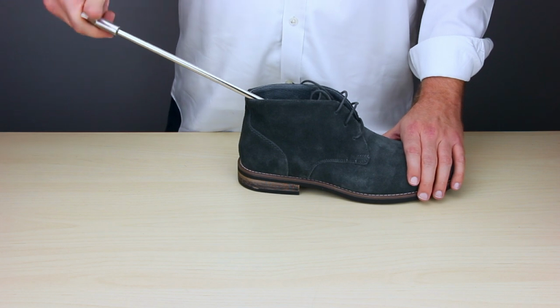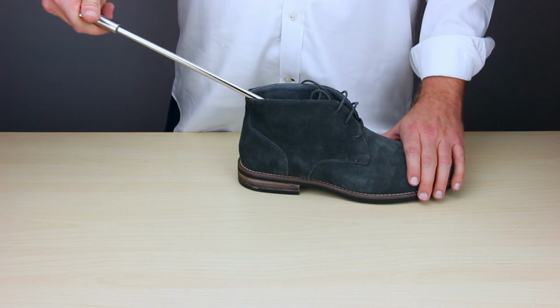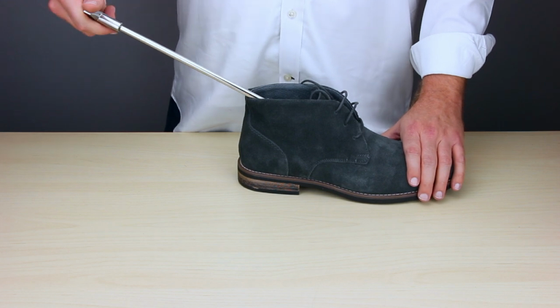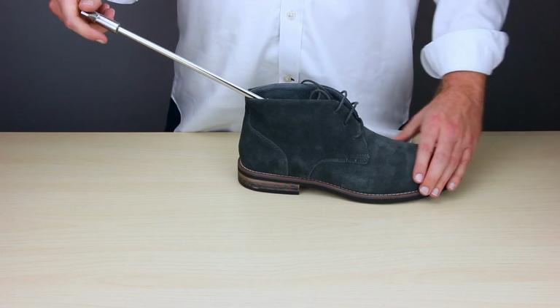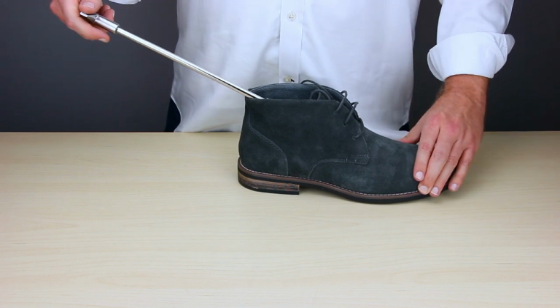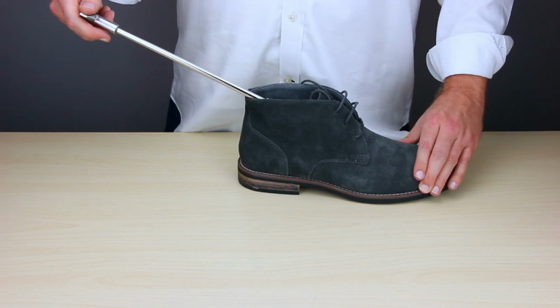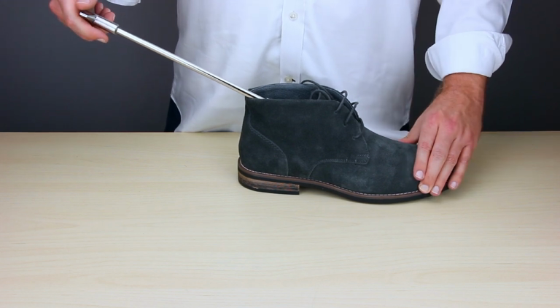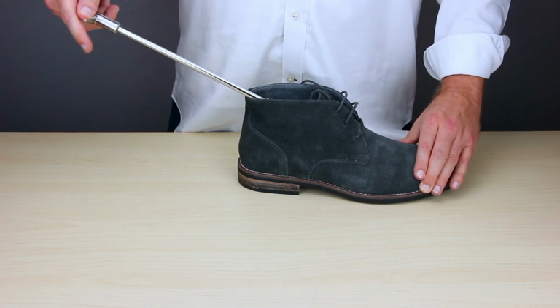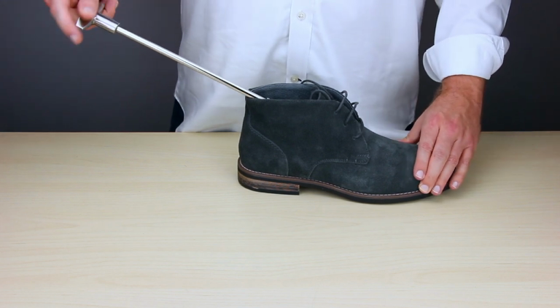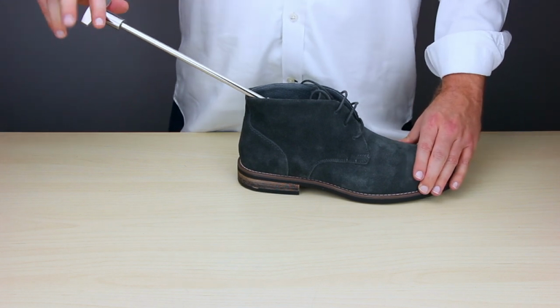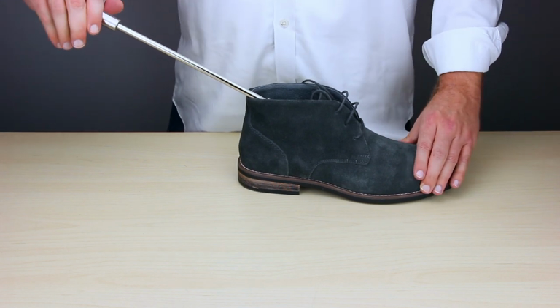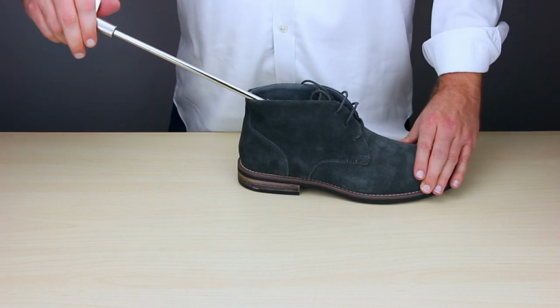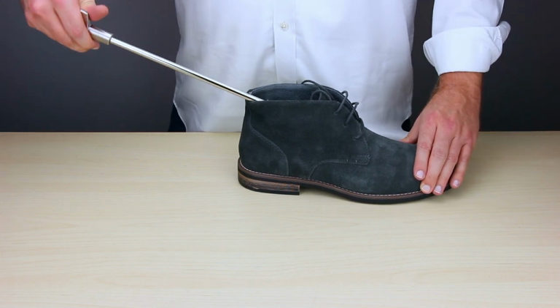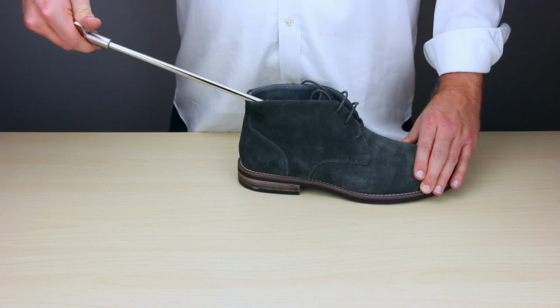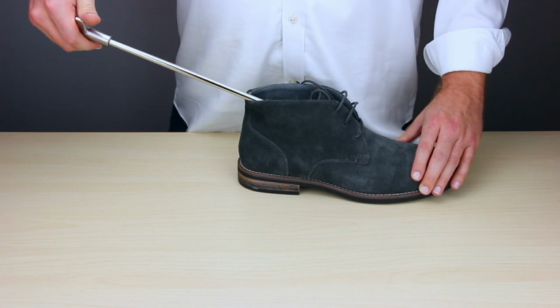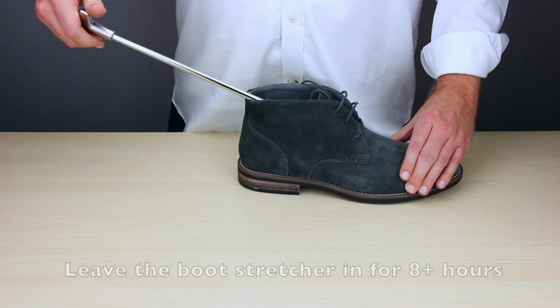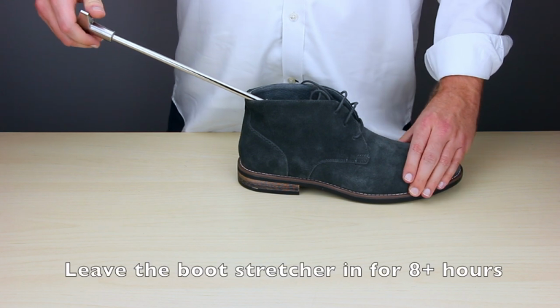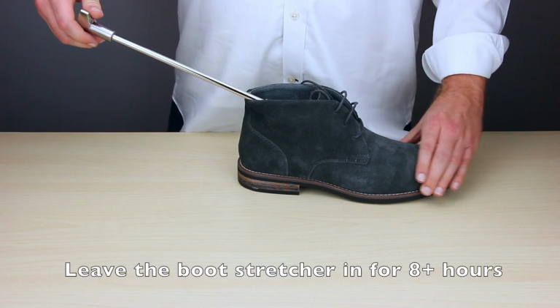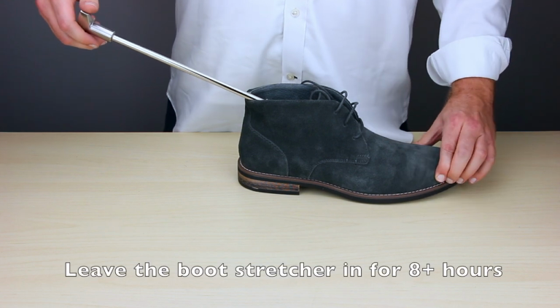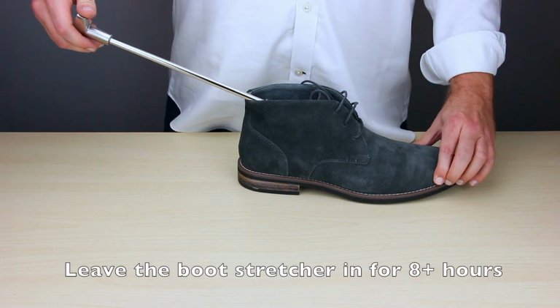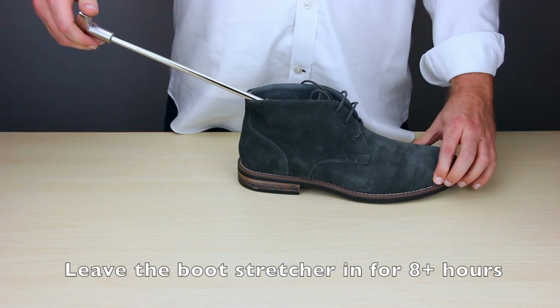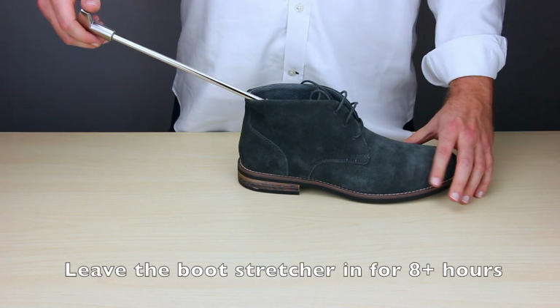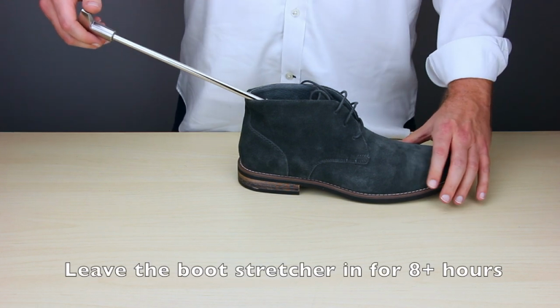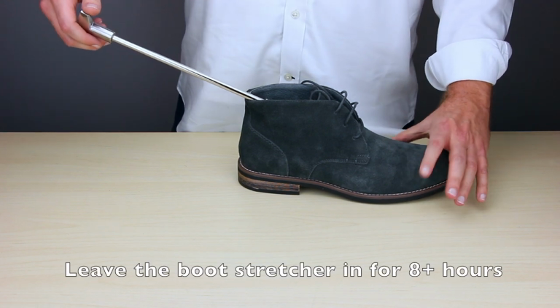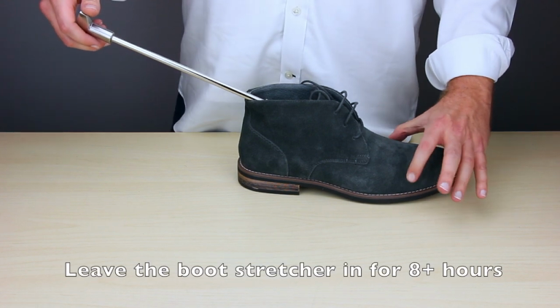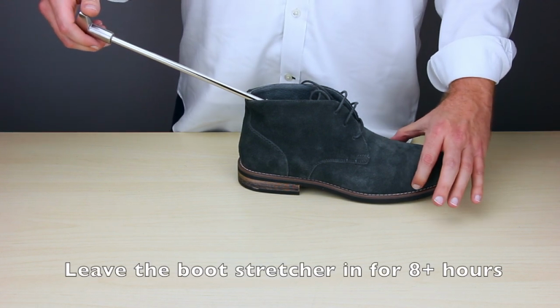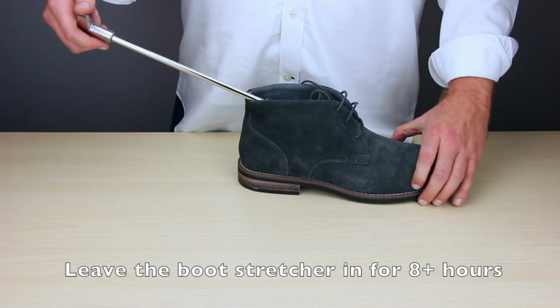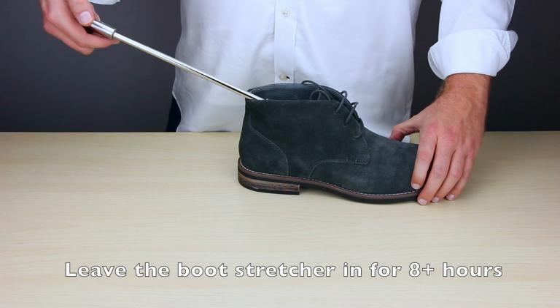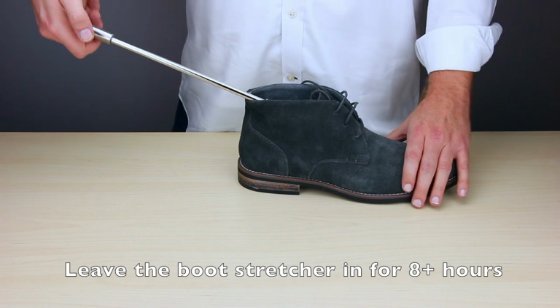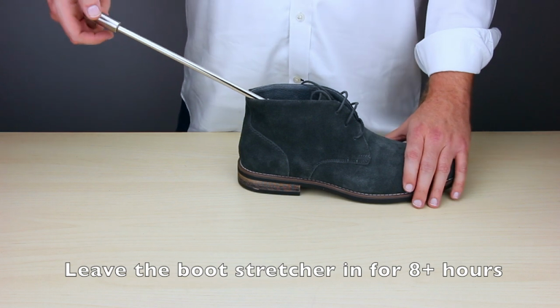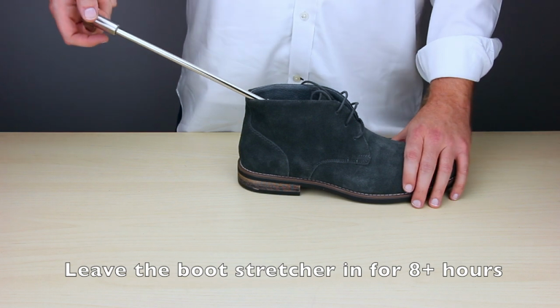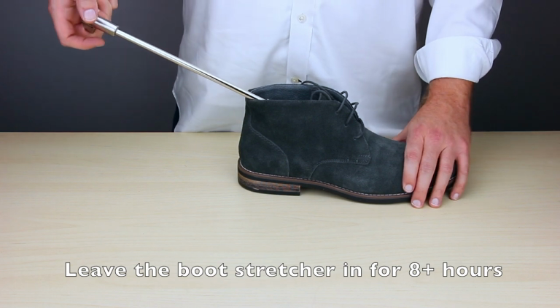Once it's nice and tight, give it two, maybe three turns, and you should be good to go. Be careful not to overstretch your boot because it can damage certain kinds of boots.